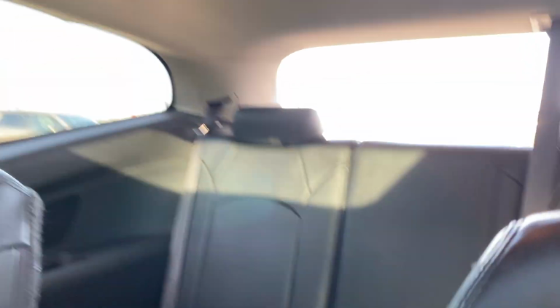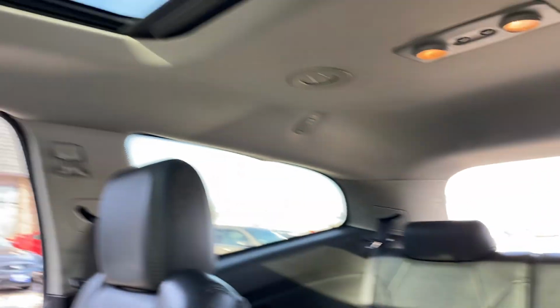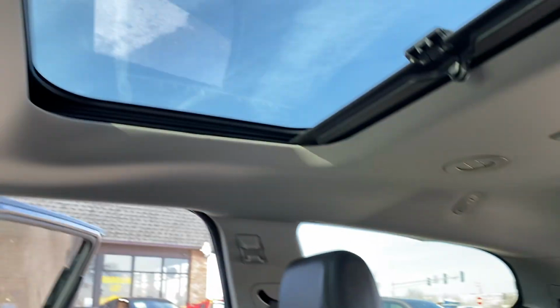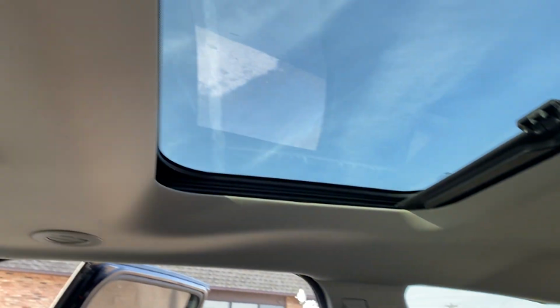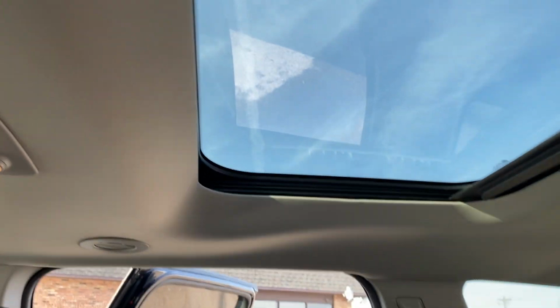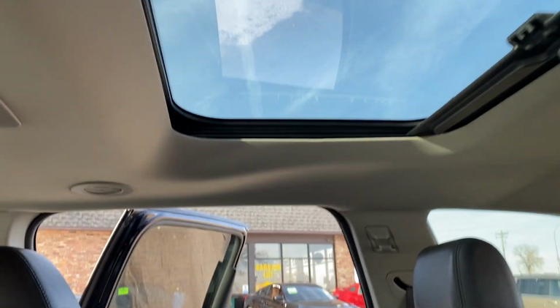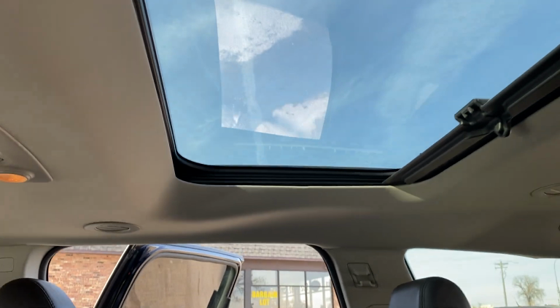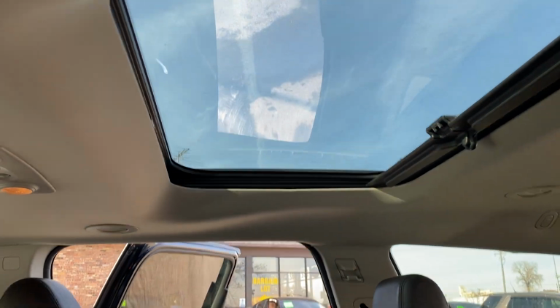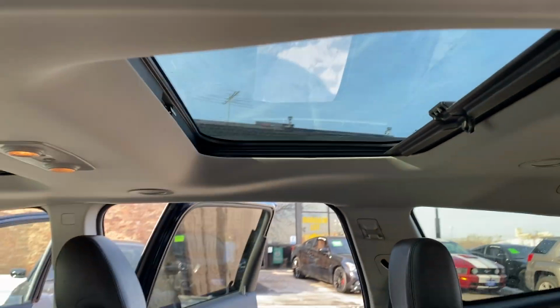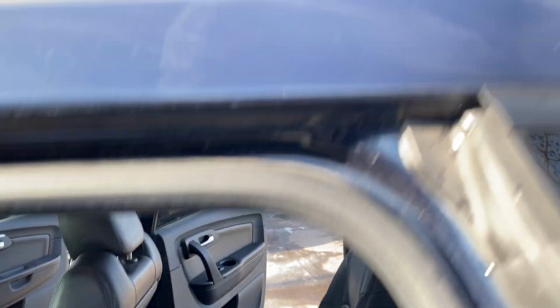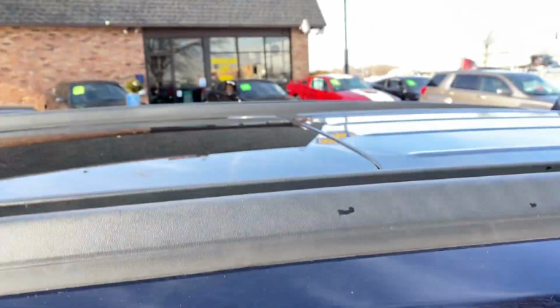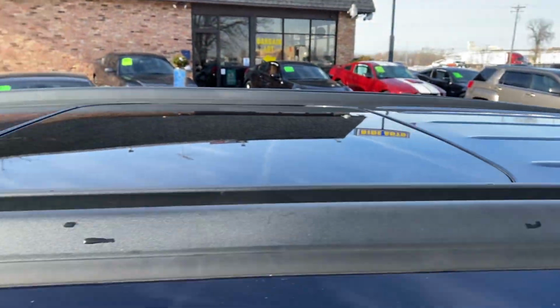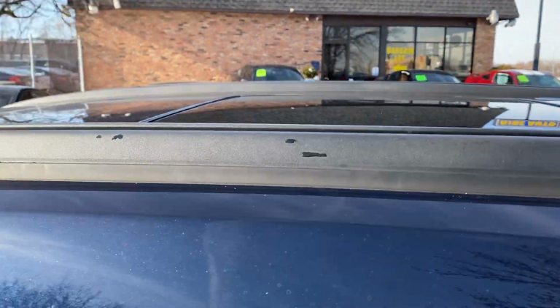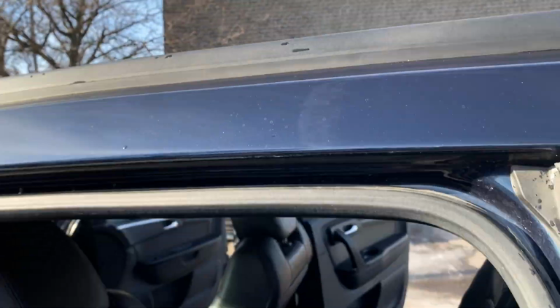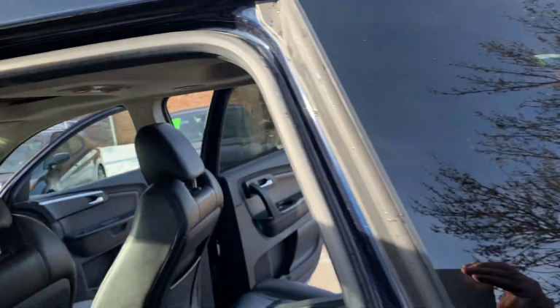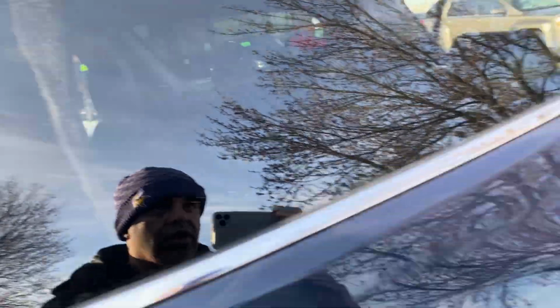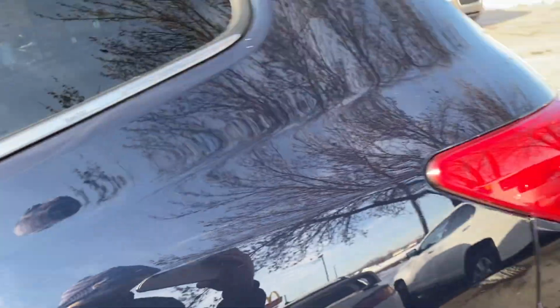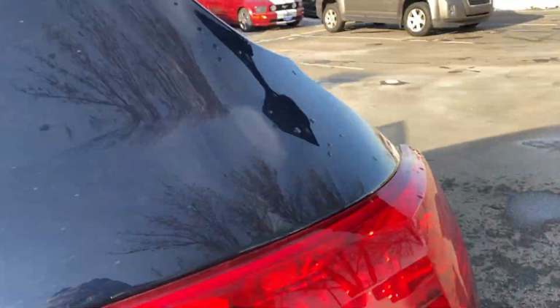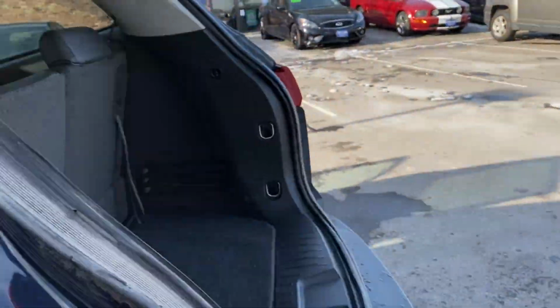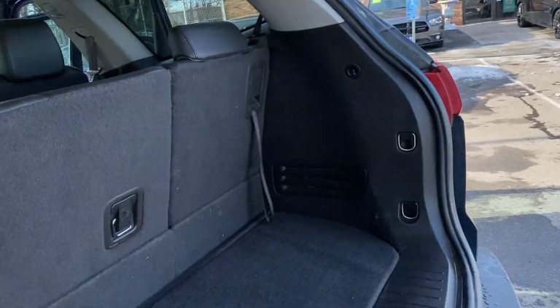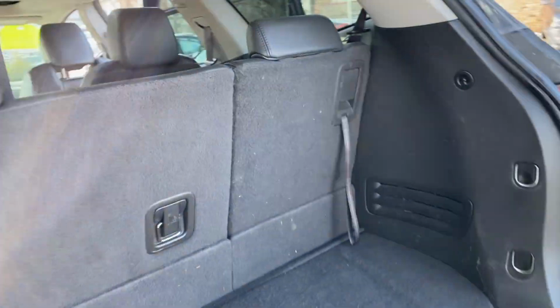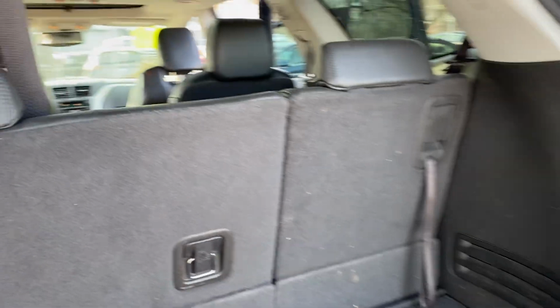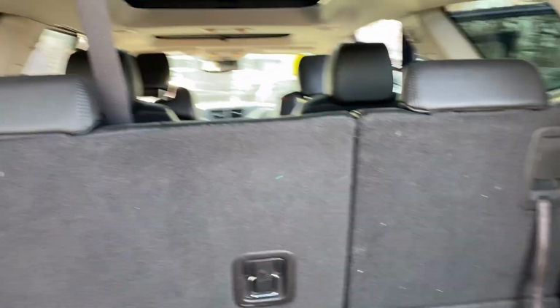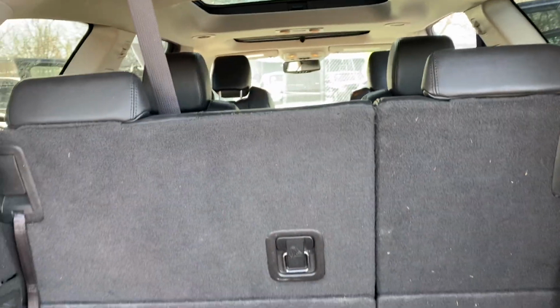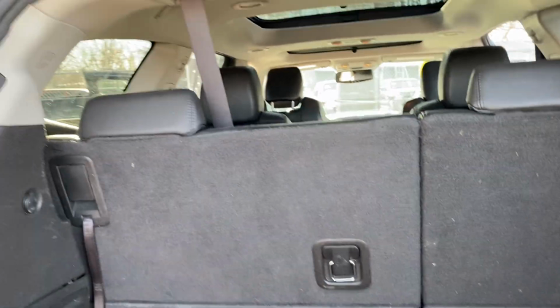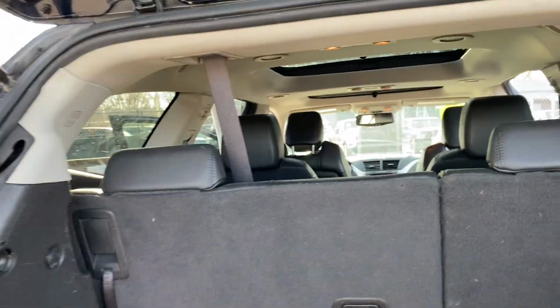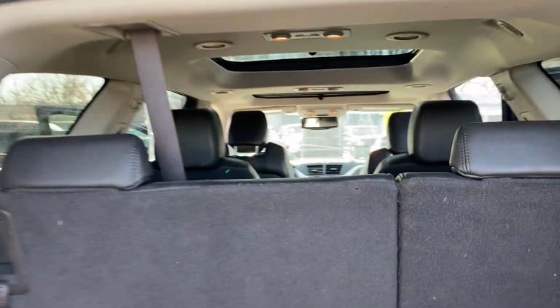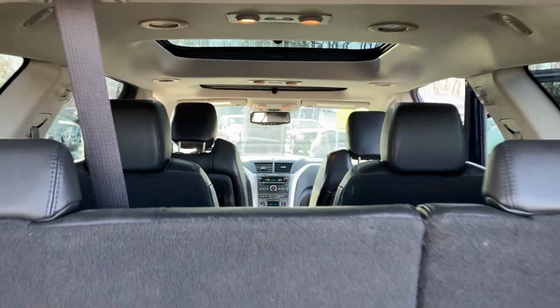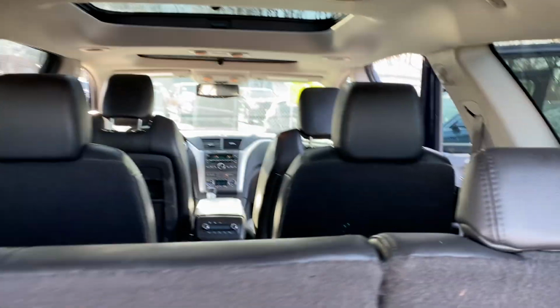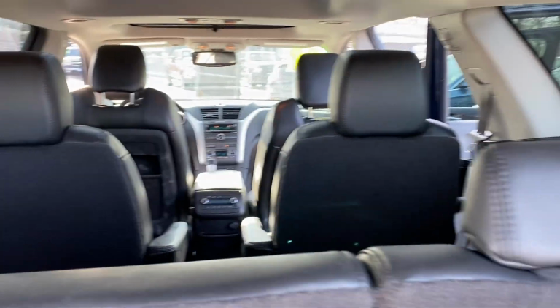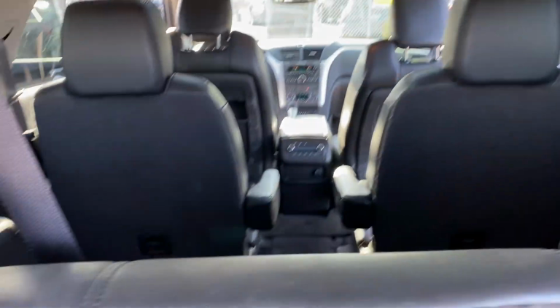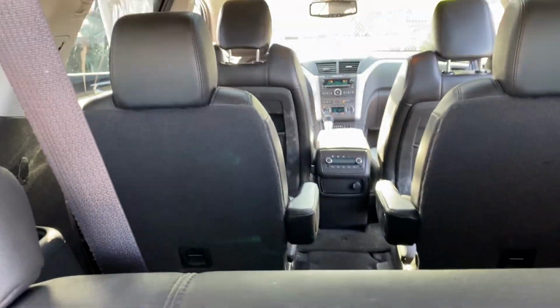It does have a sky roof, luggage rack on top, rear heat and air controls for the passengers back here, and a power liftgate for easy access.